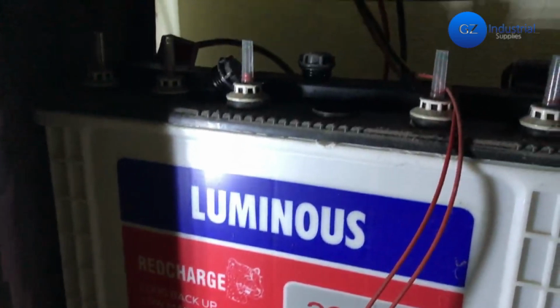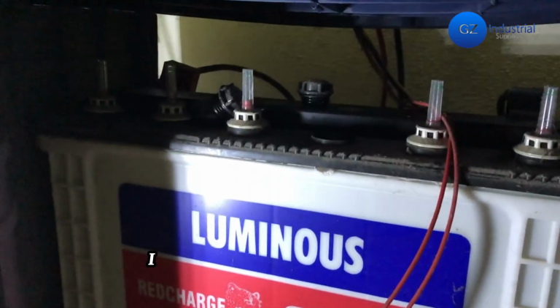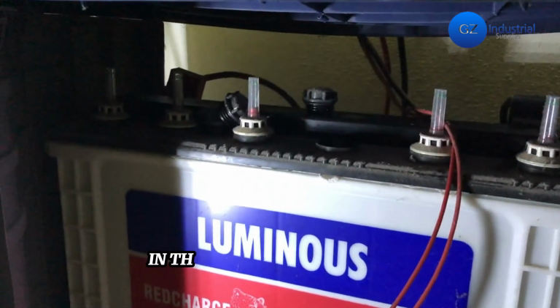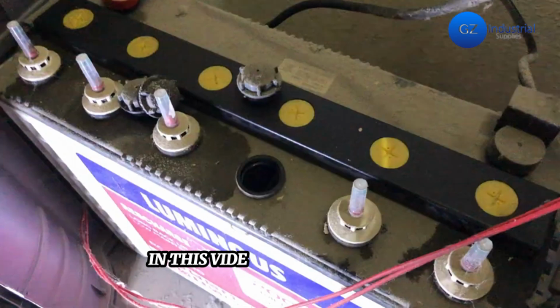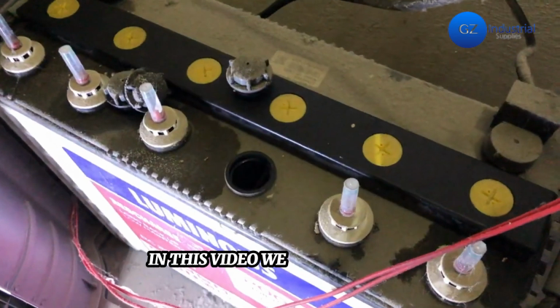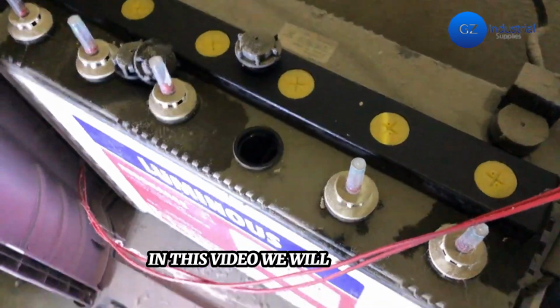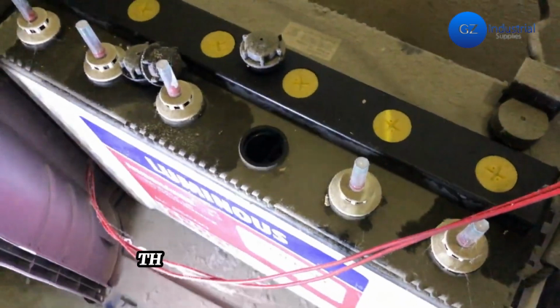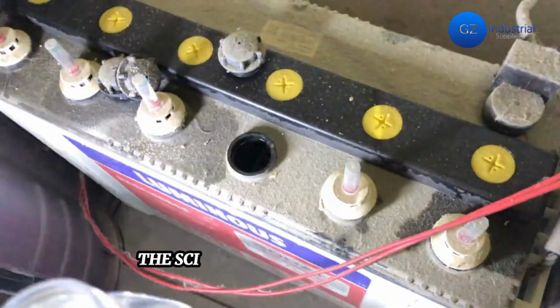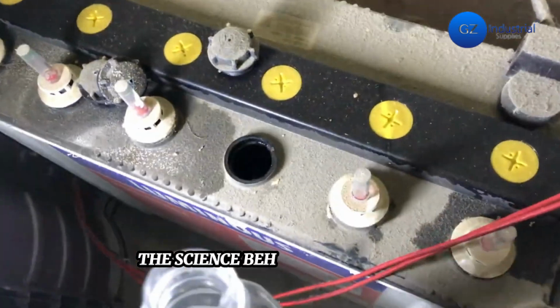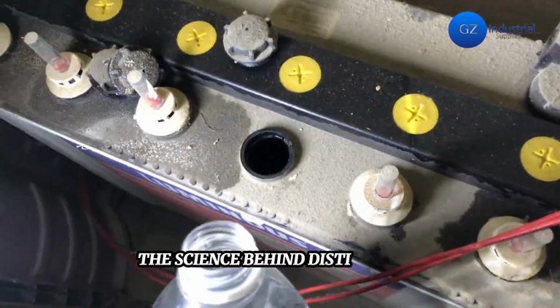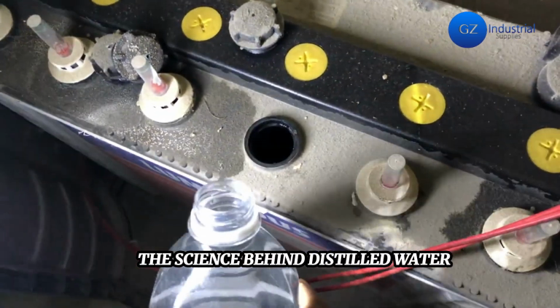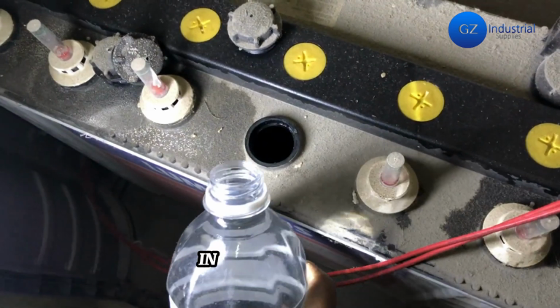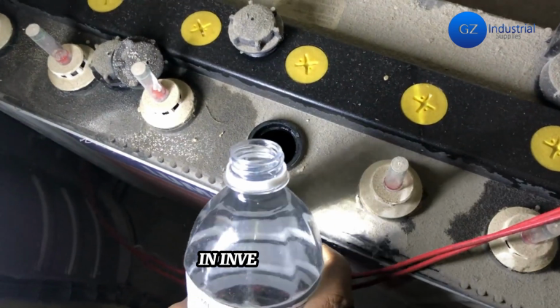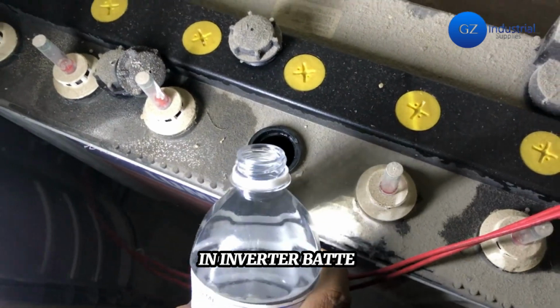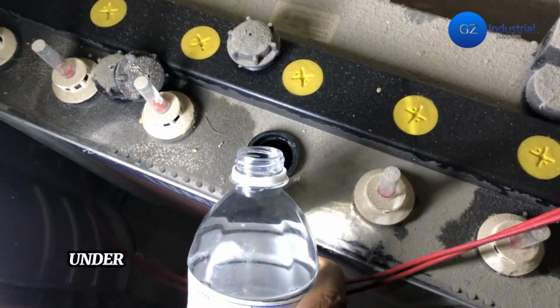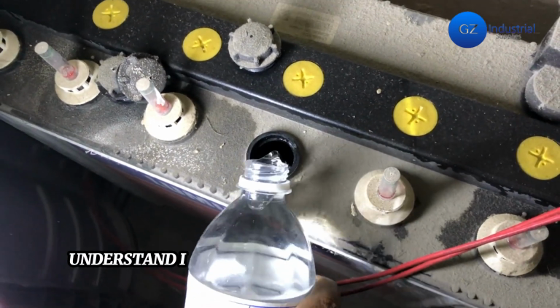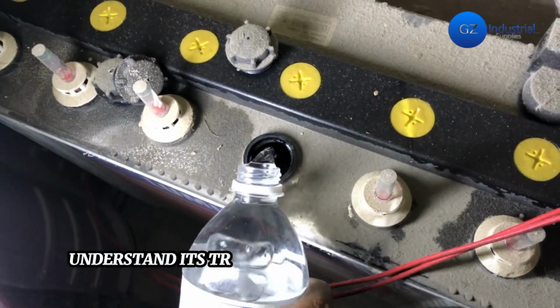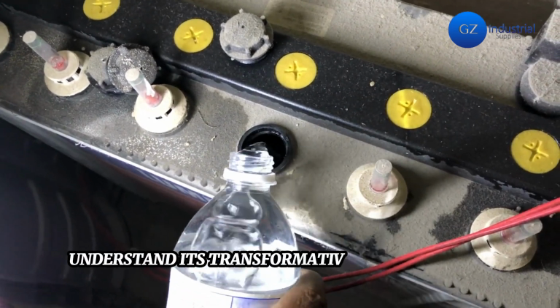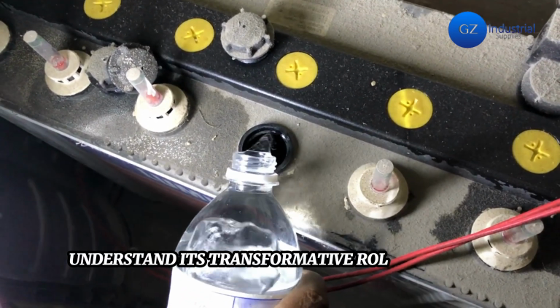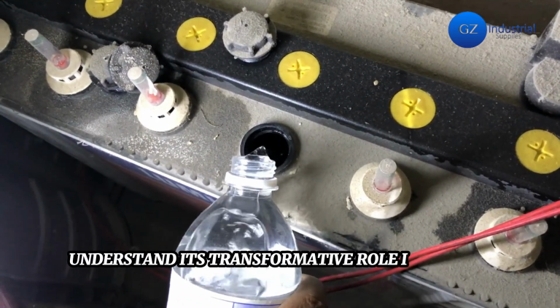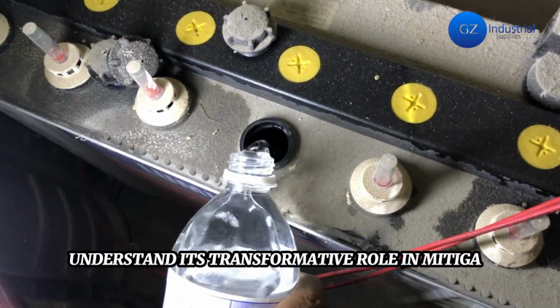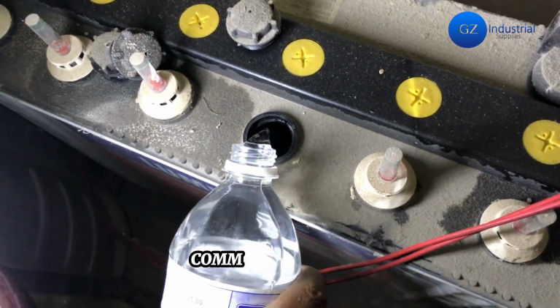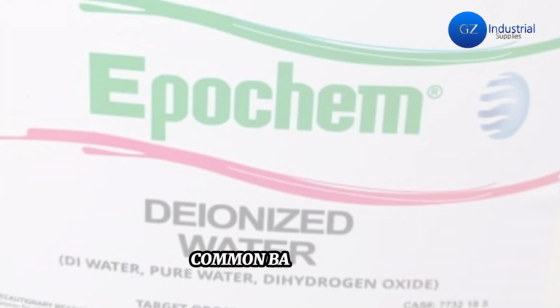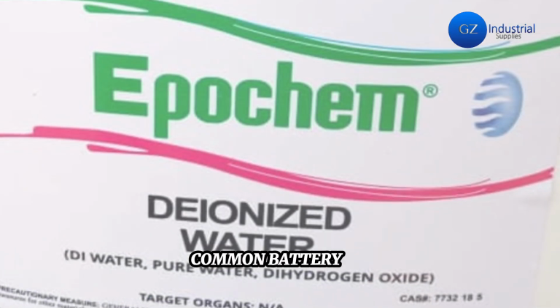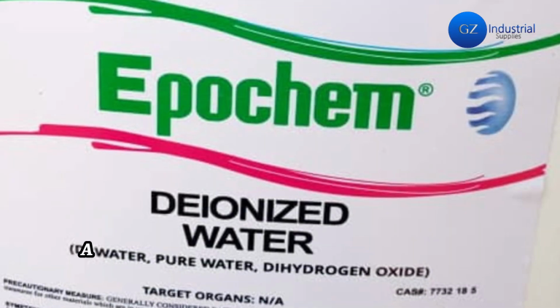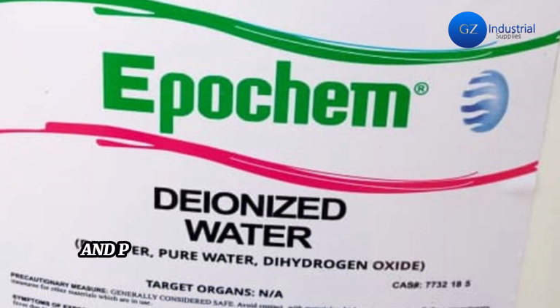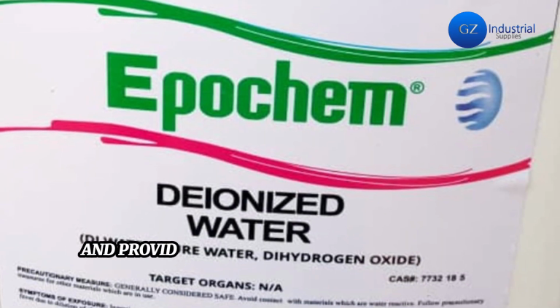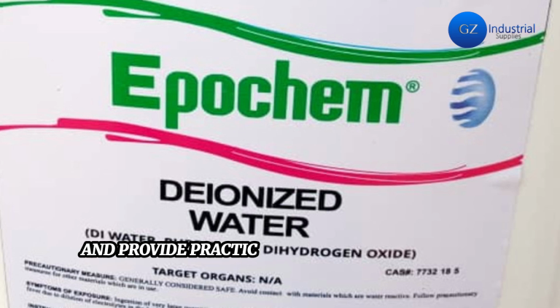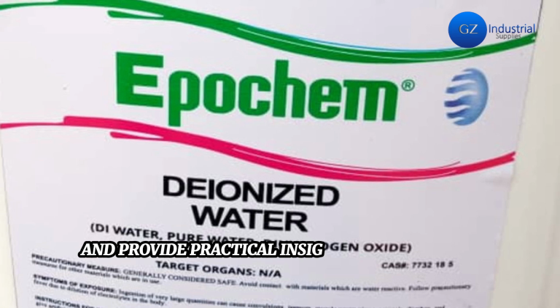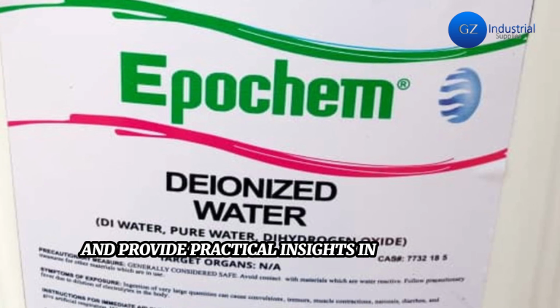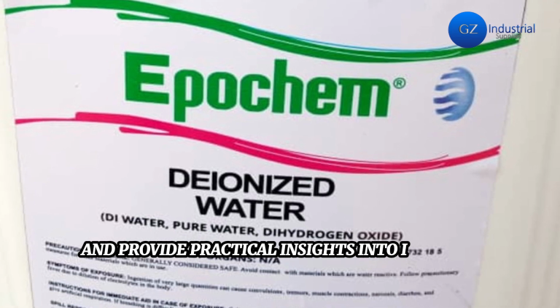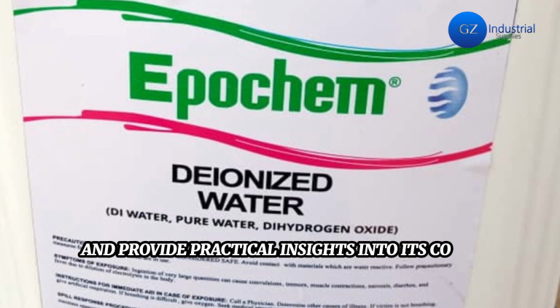In this video we will understand the science behind distilled water in inverter batteries, understand its transformative role in mitigating common battery issues, and provide practical insights into its correct usage.